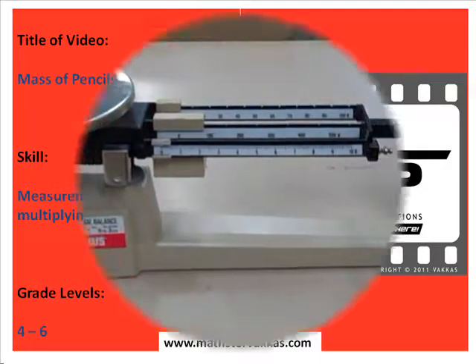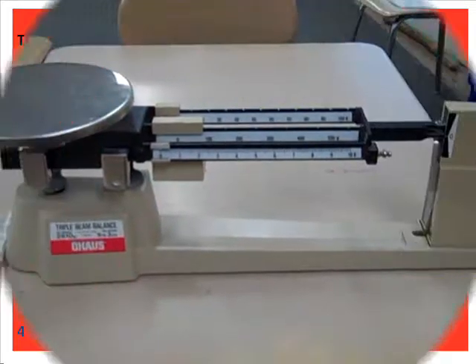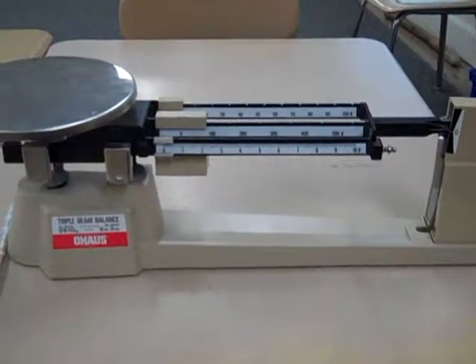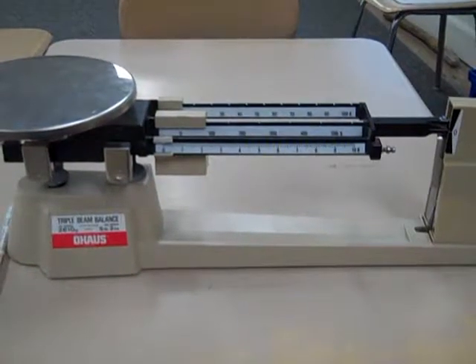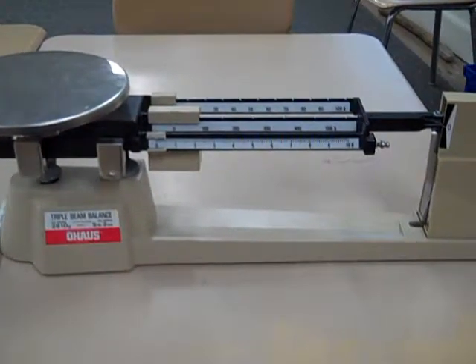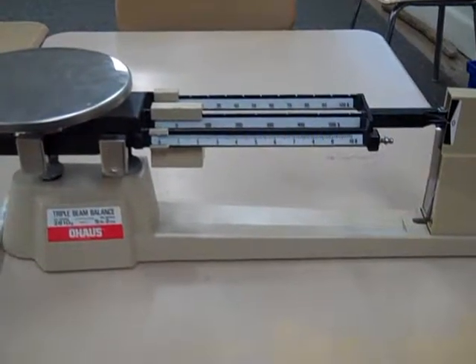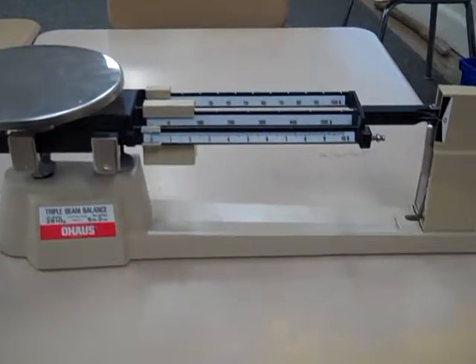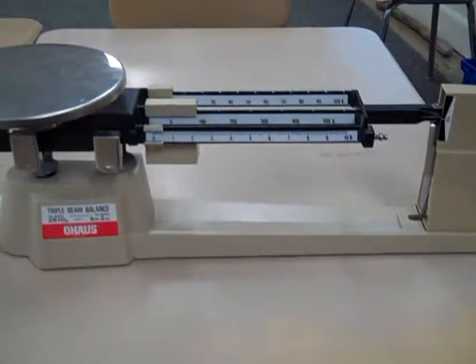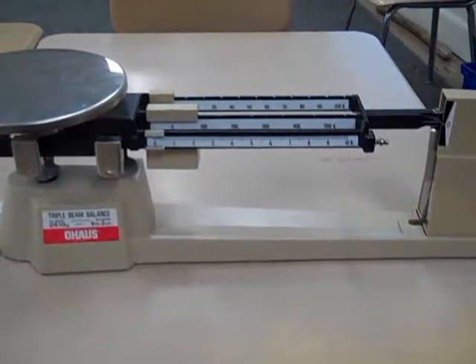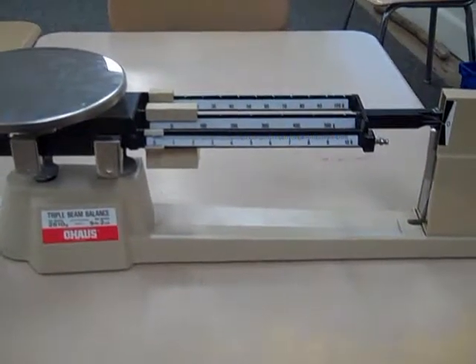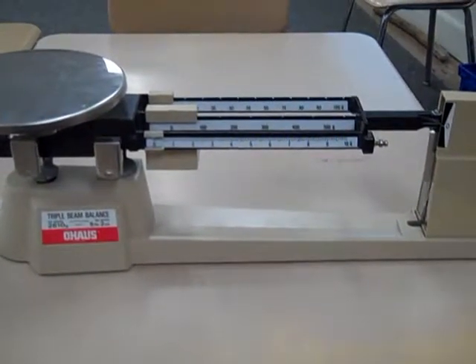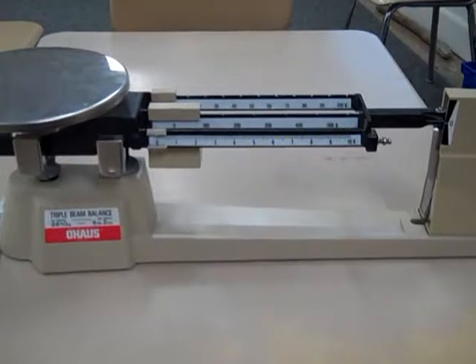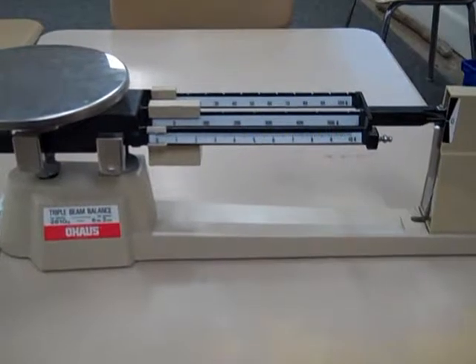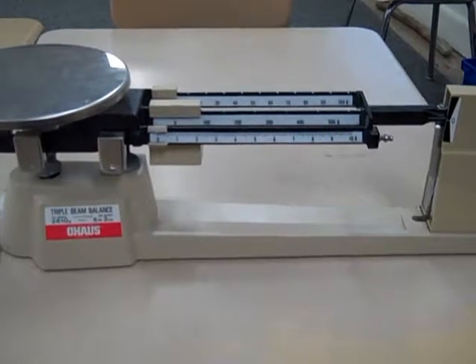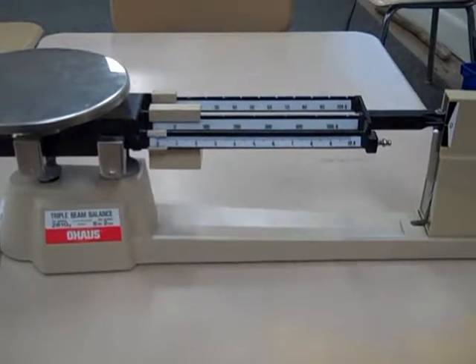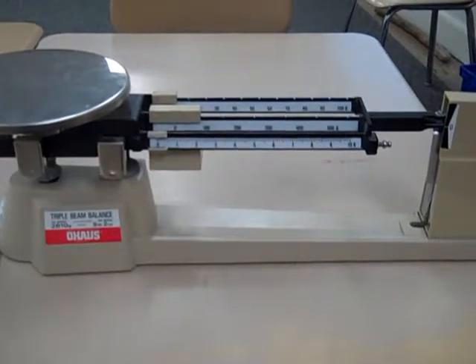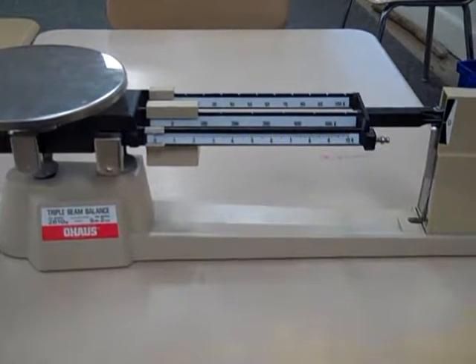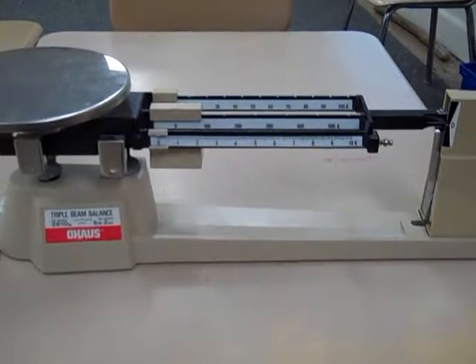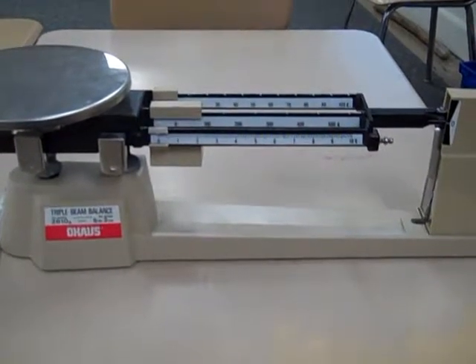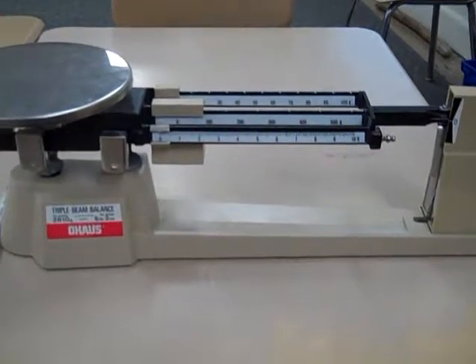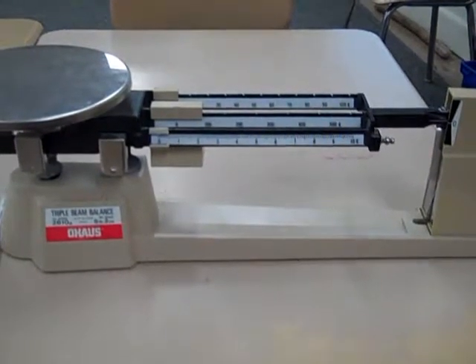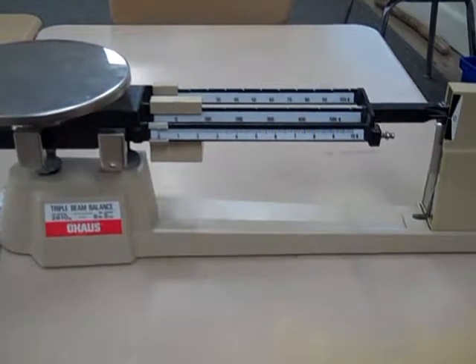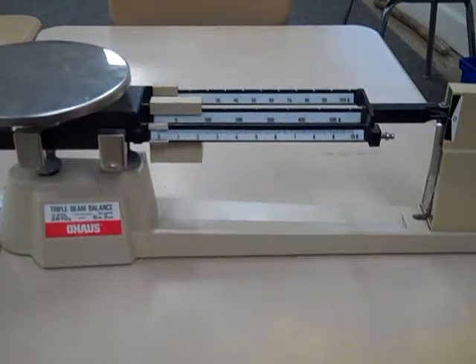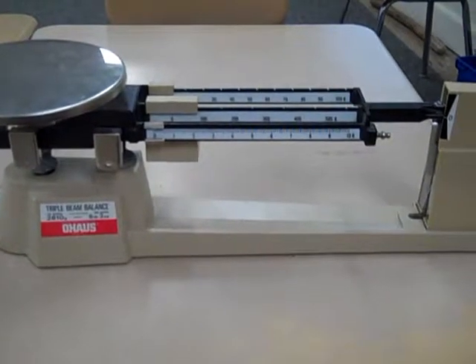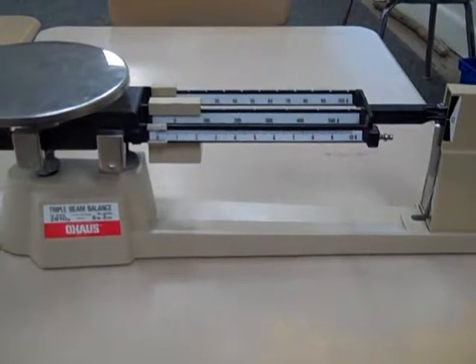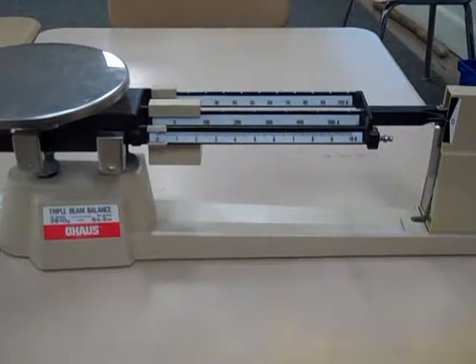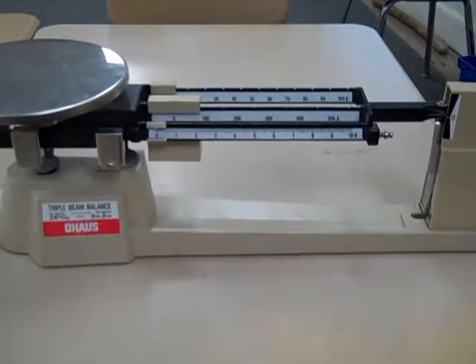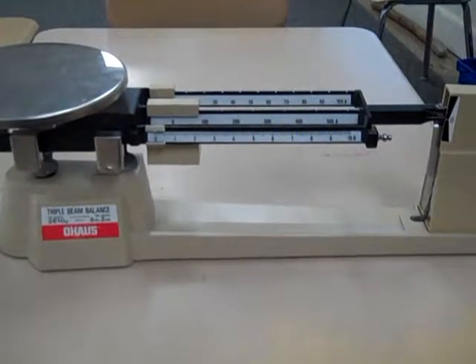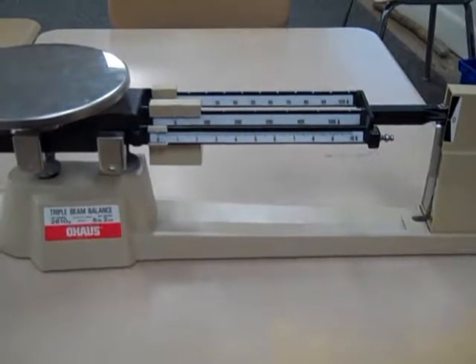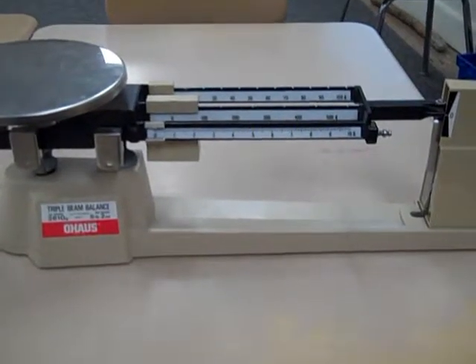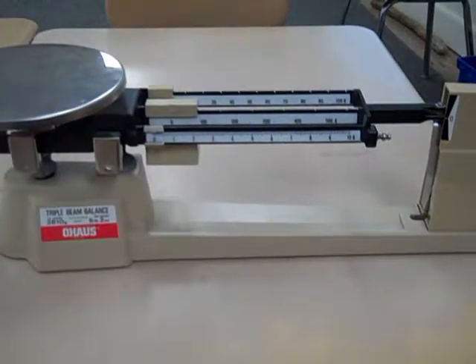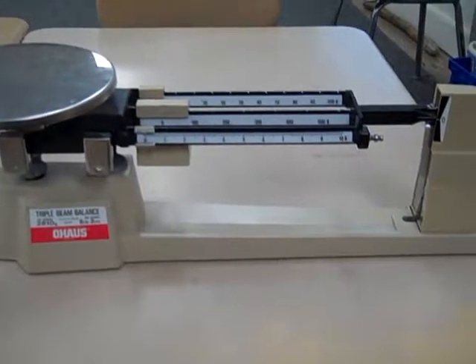Hi kids, it's Mathster Vakas. I'm showing you a triple beam balance. A triple beam balance is used to measure the mass, or how much something weighs, in grams.